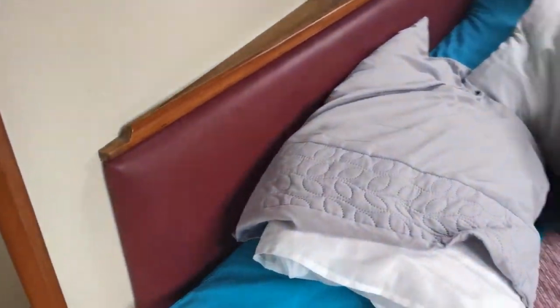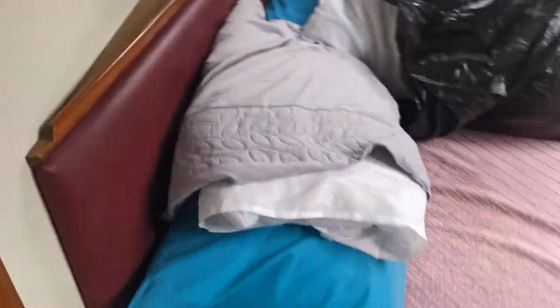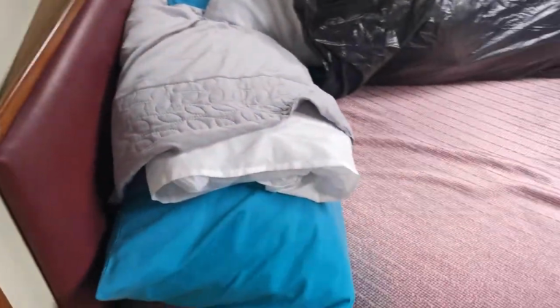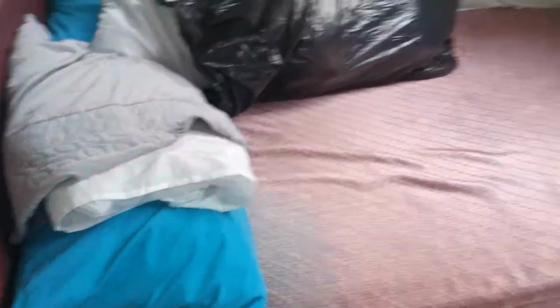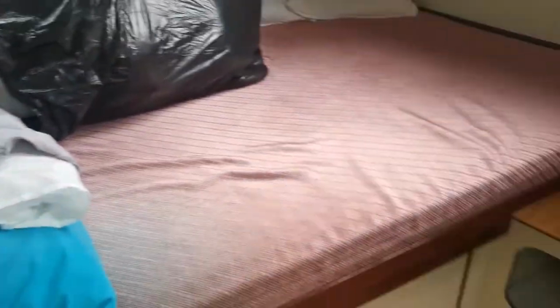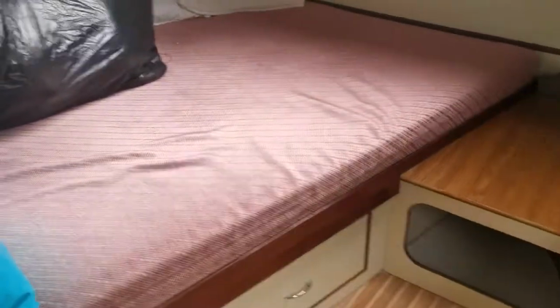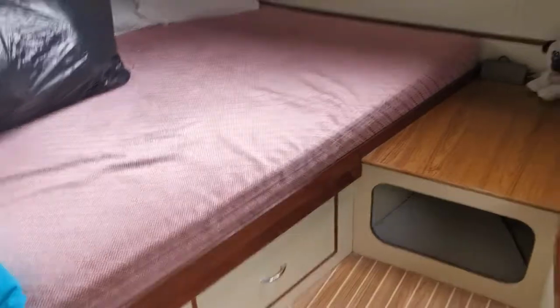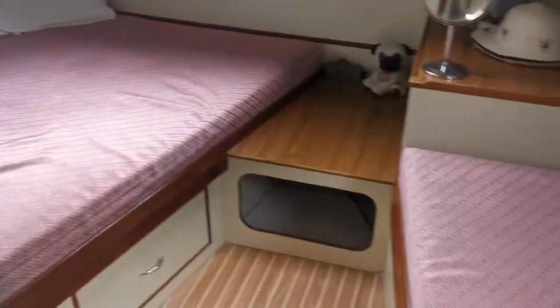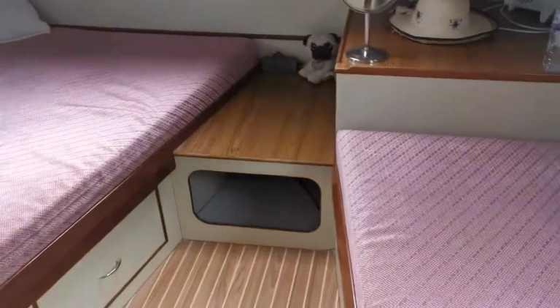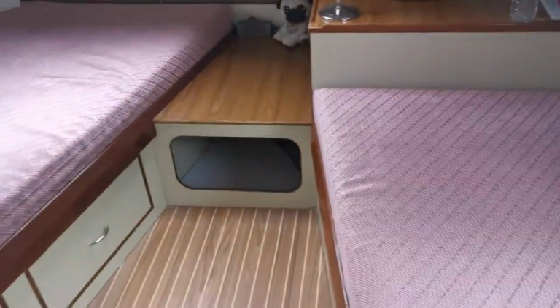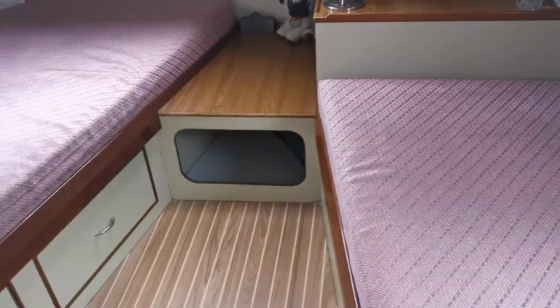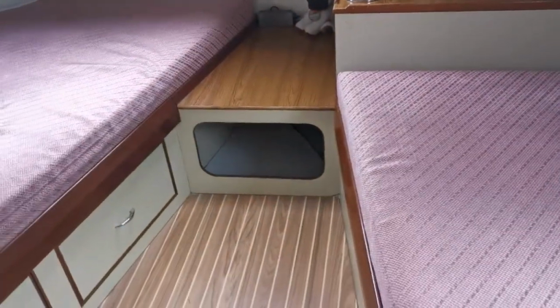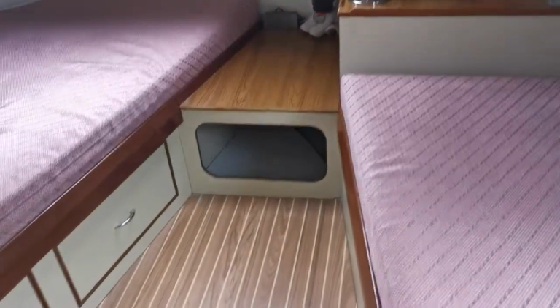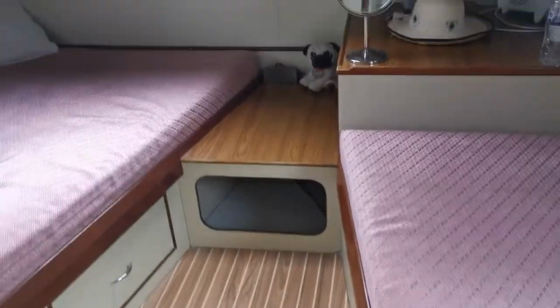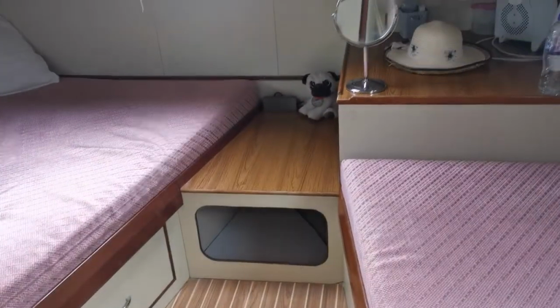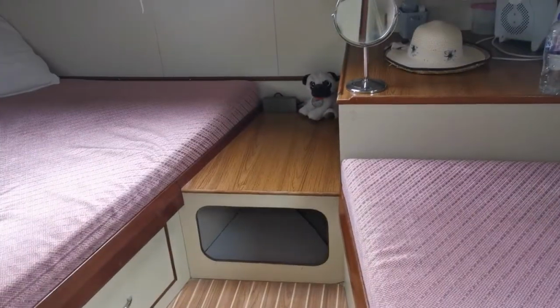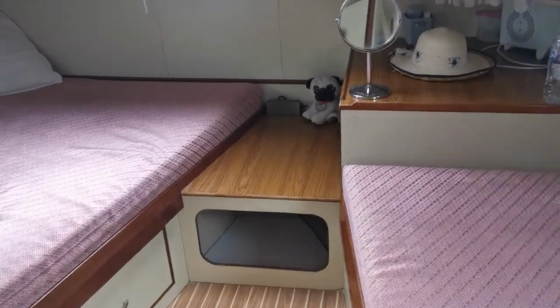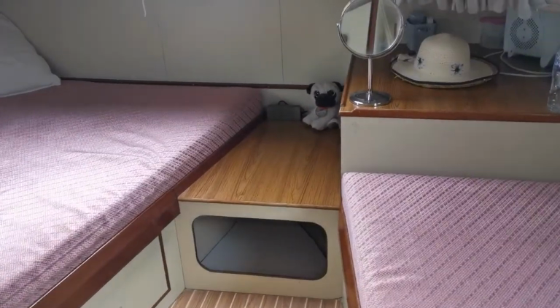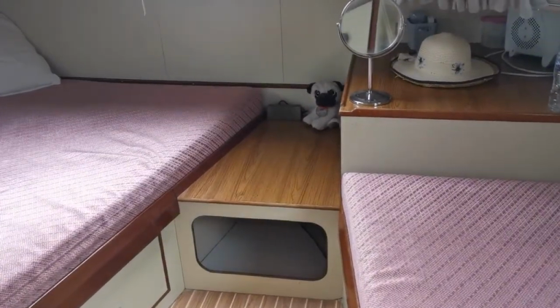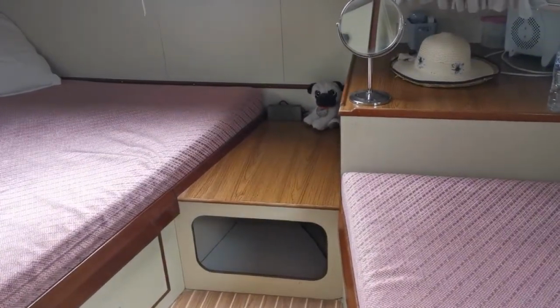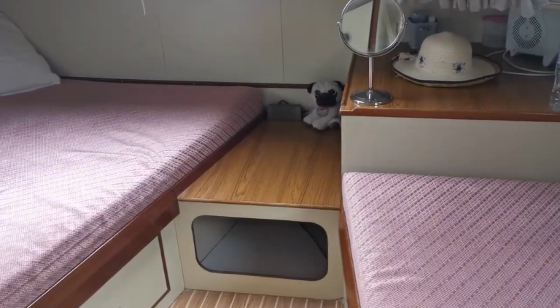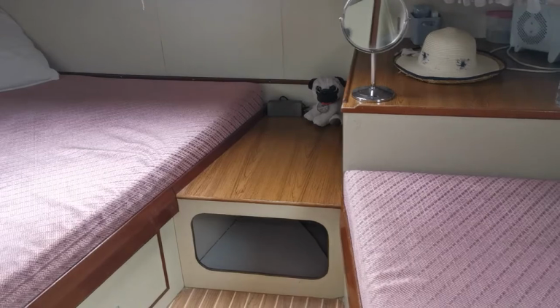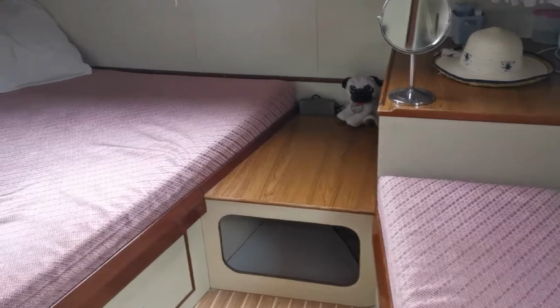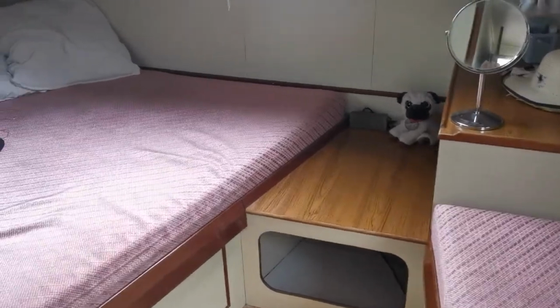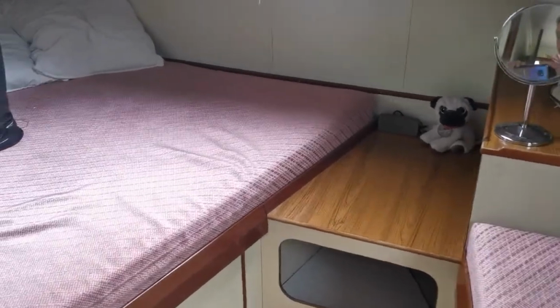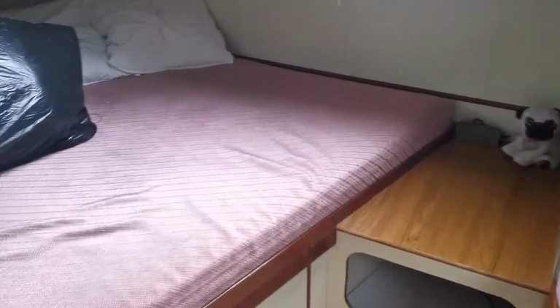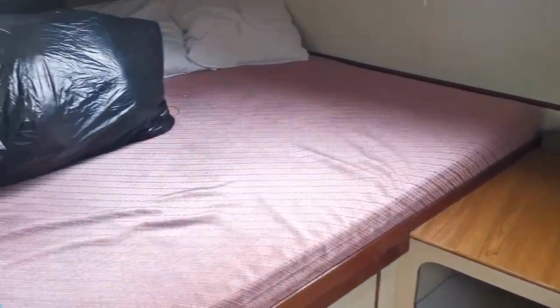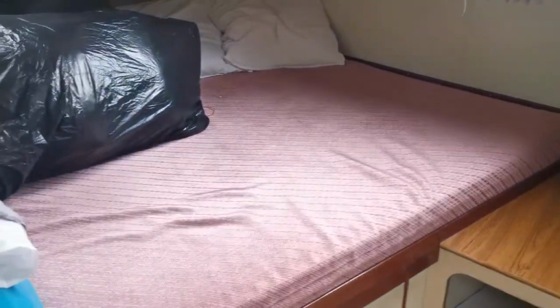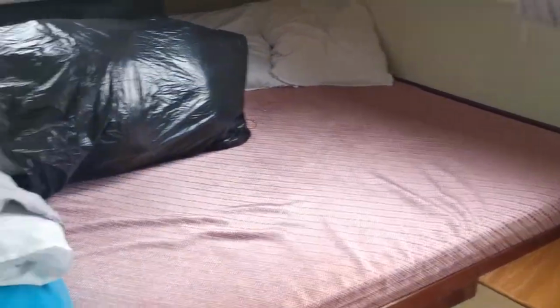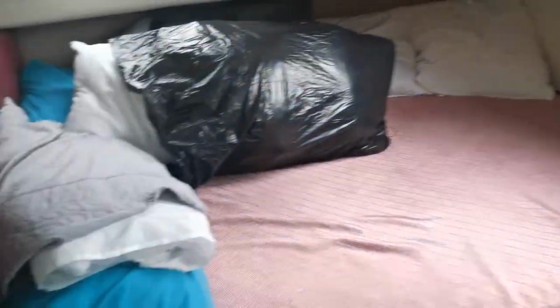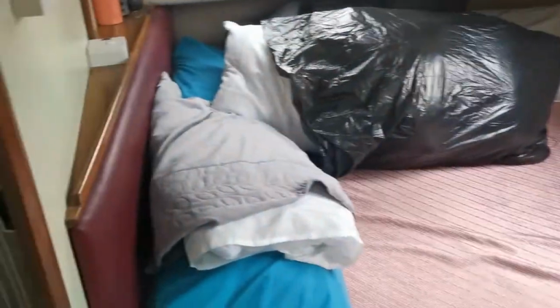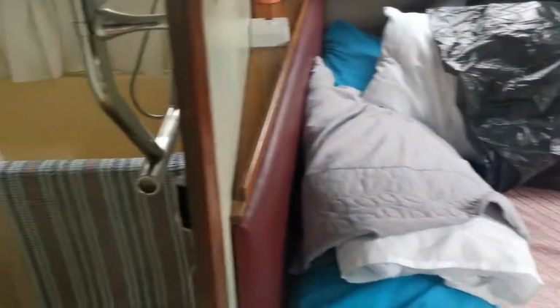In this forward cabin I'll just step back to give you a better feel — starboard side single berth, port side double, and a good size double as well. That is a great size.